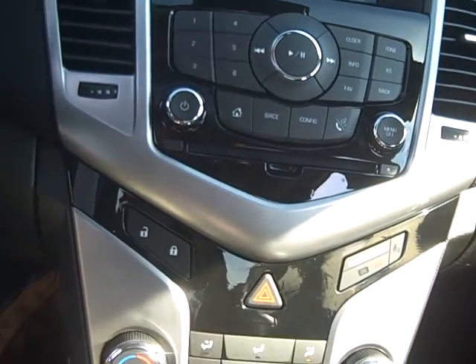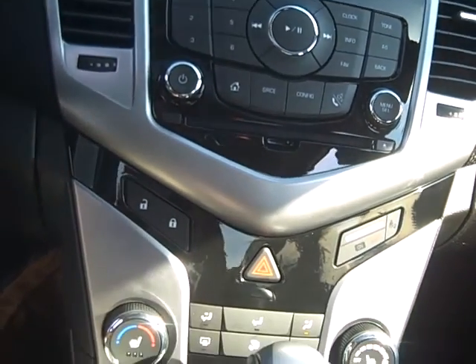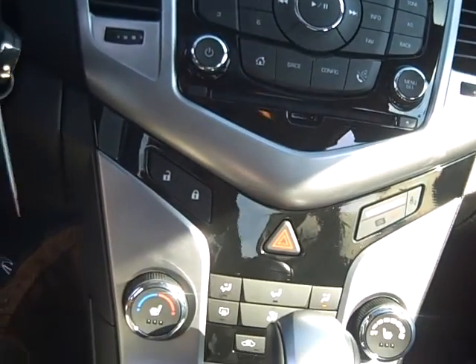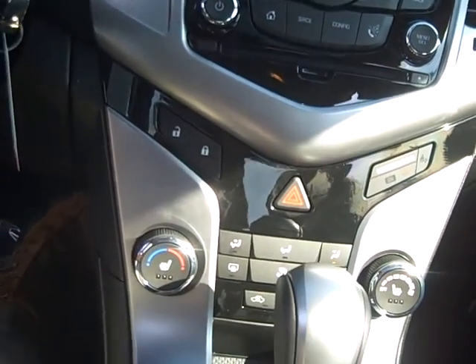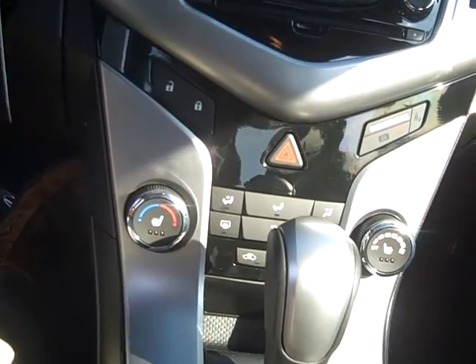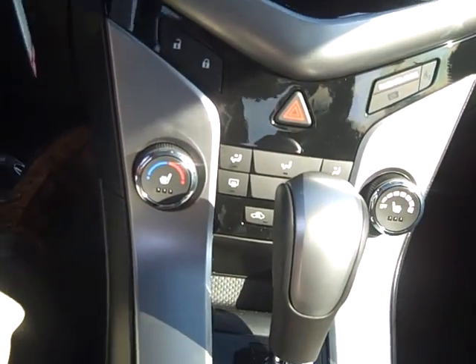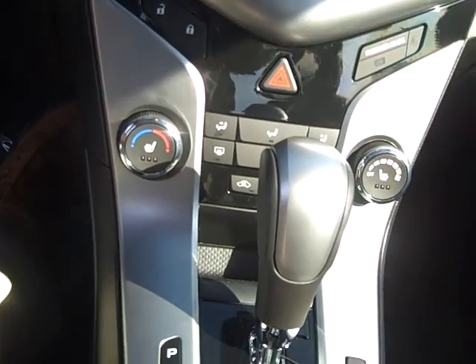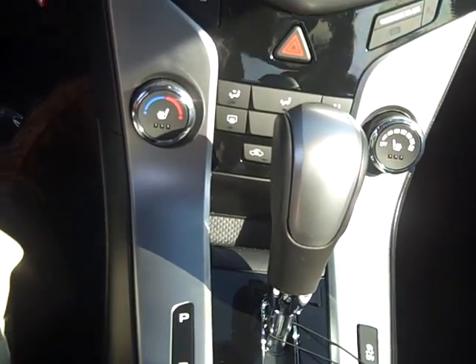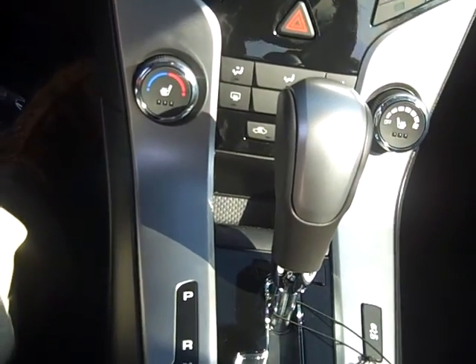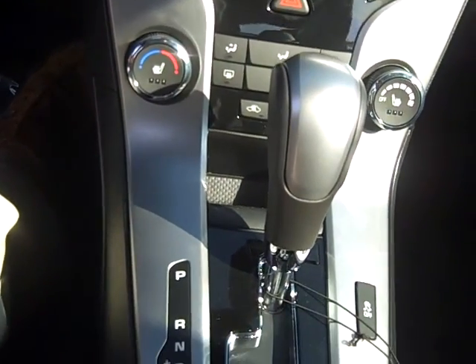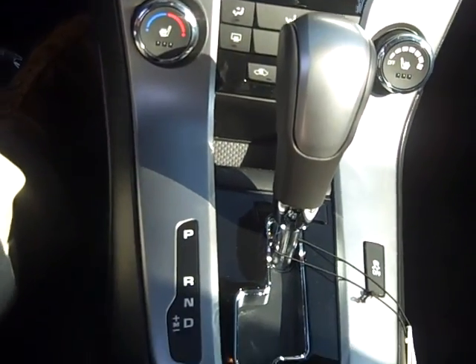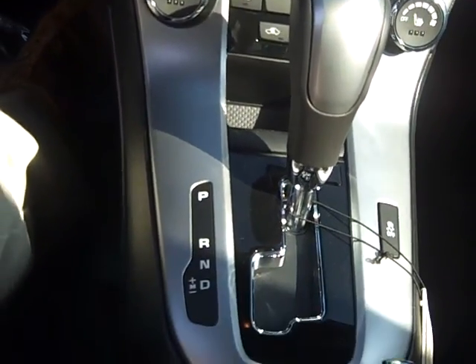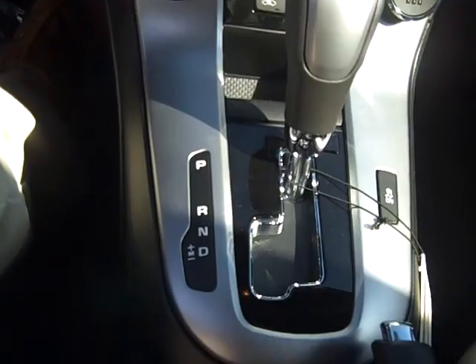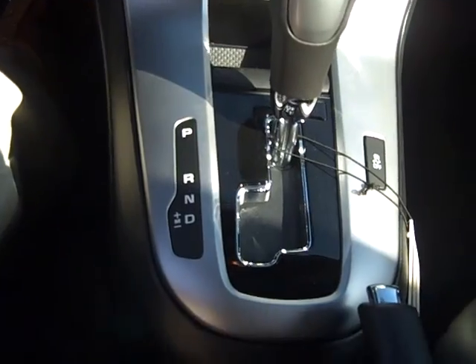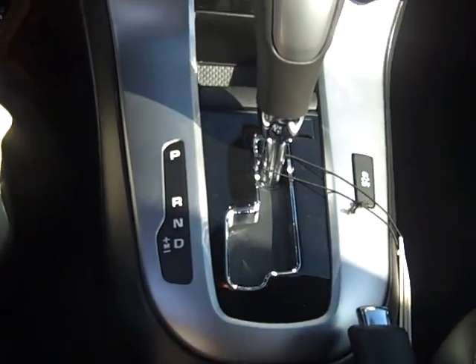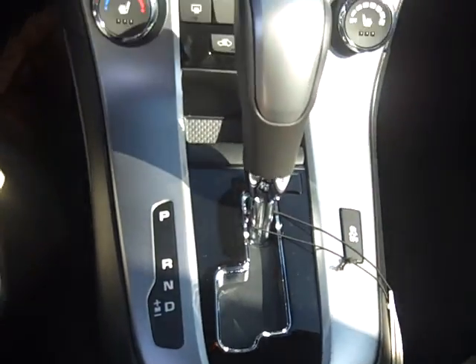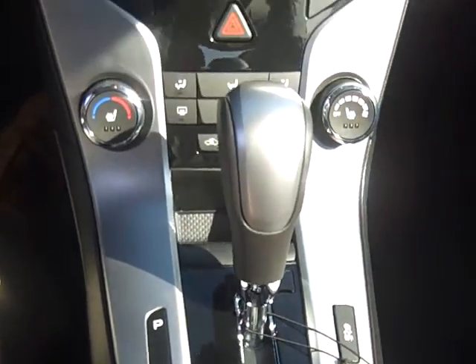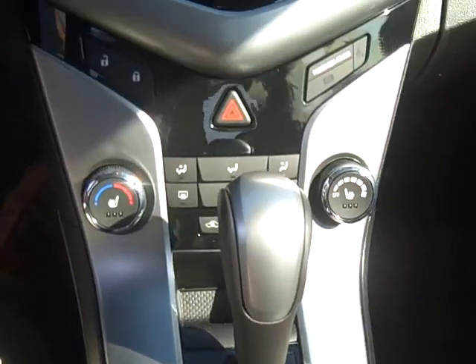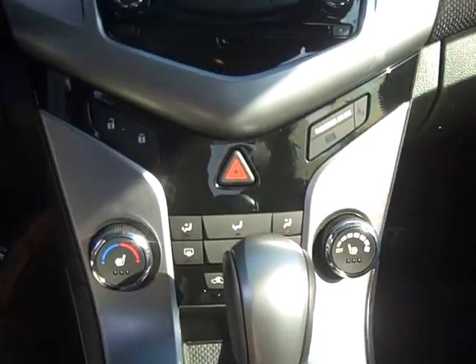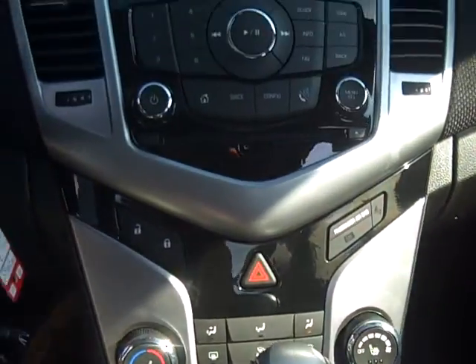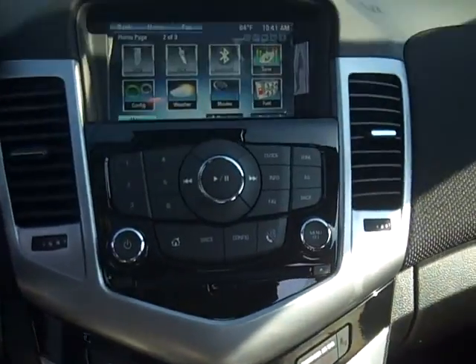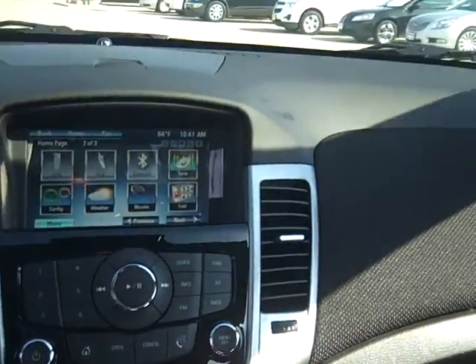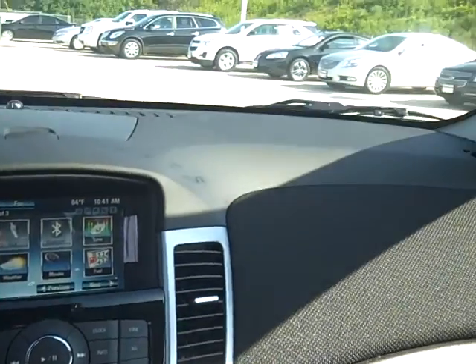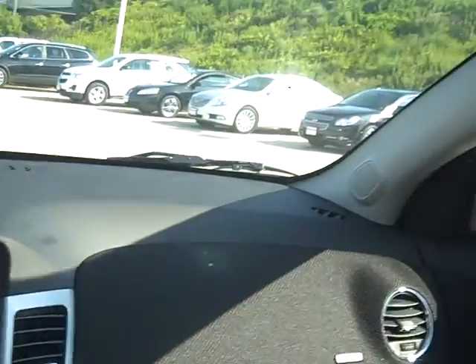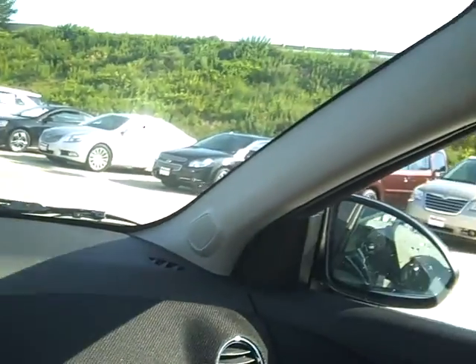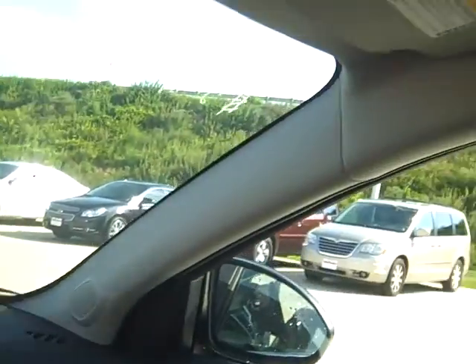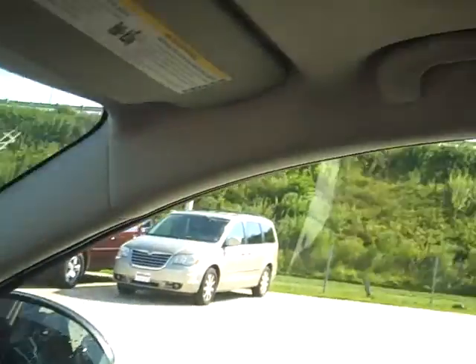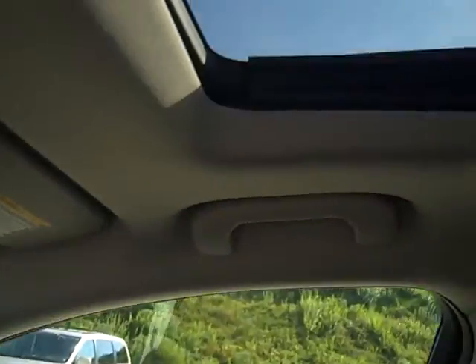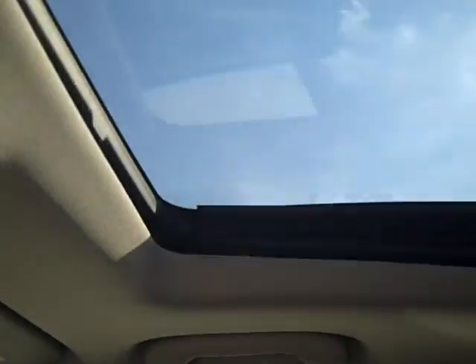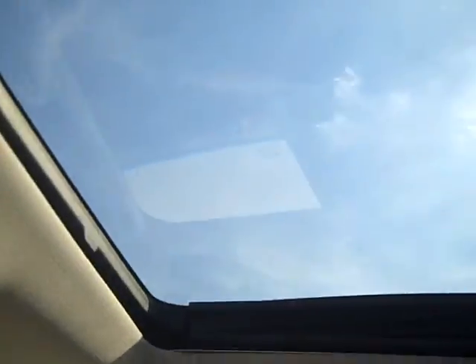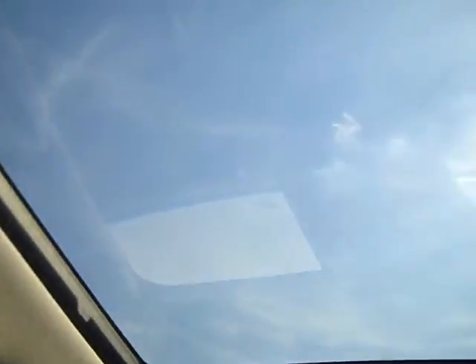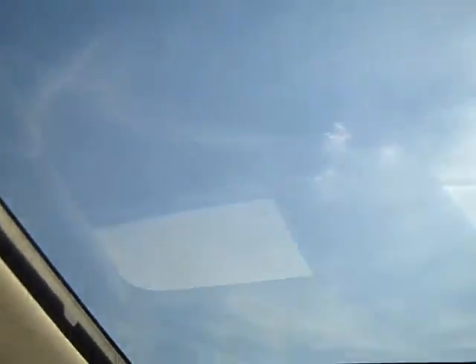Automatic transmission, remote start. Just an all-around real nice car. This one also has the sunroof, obviously.